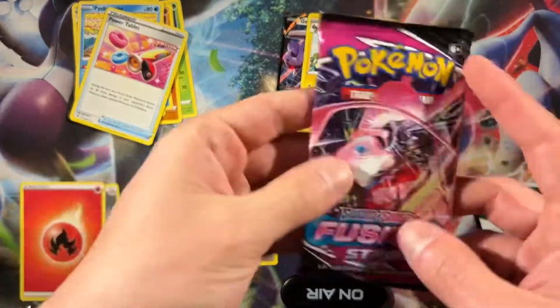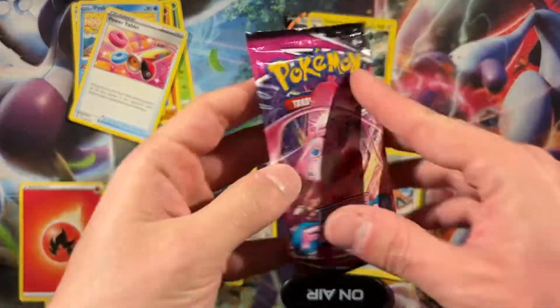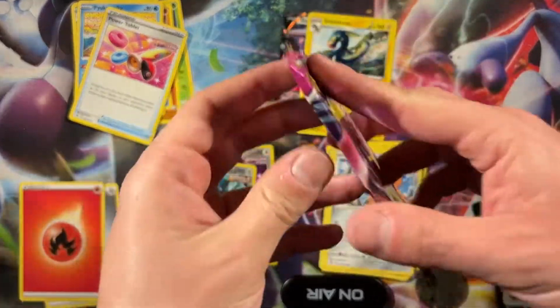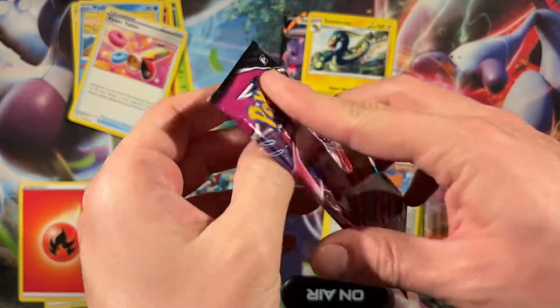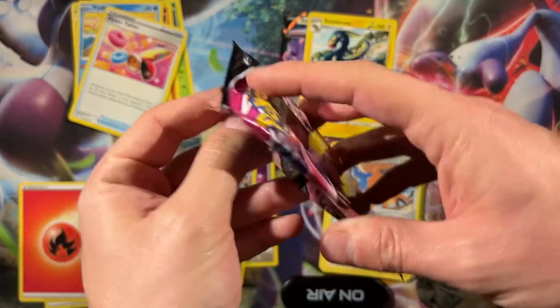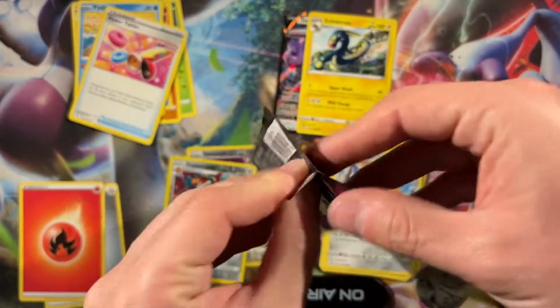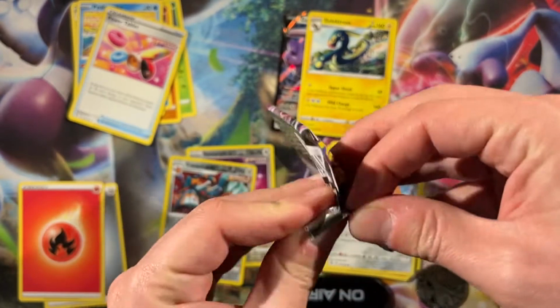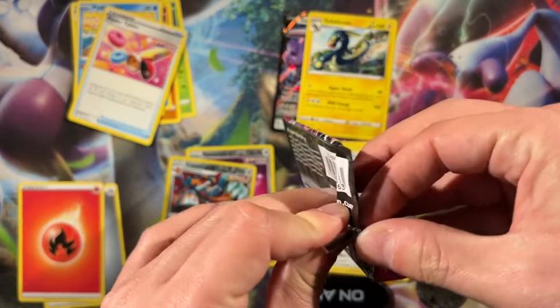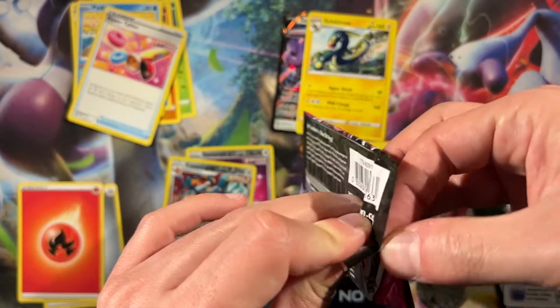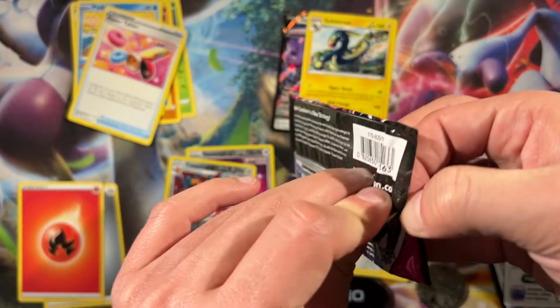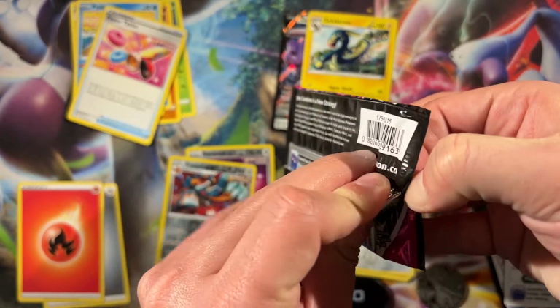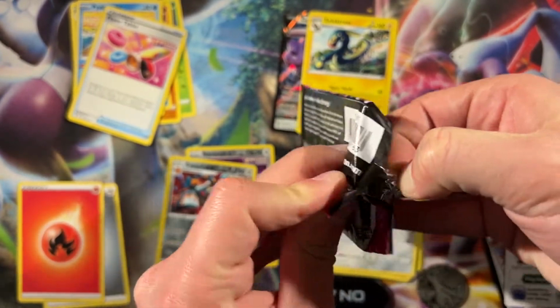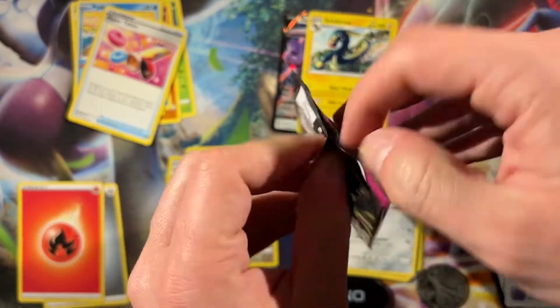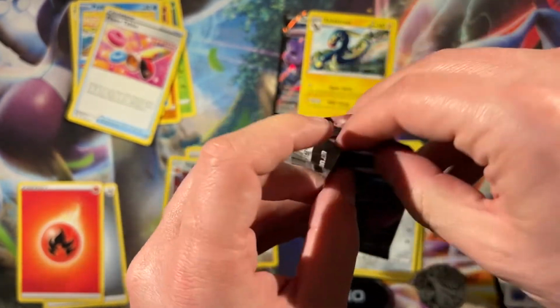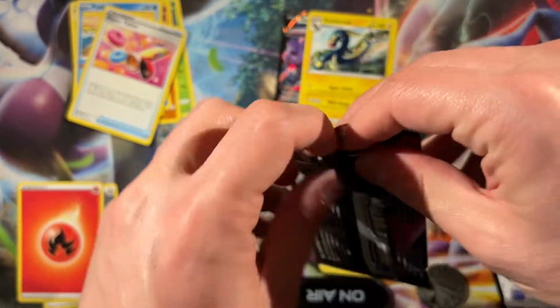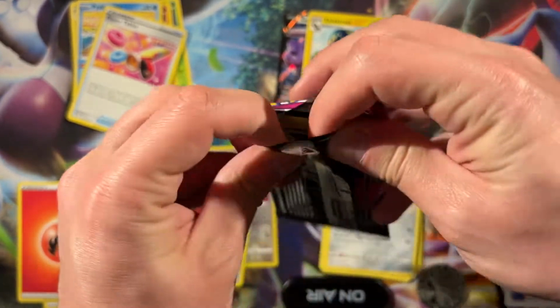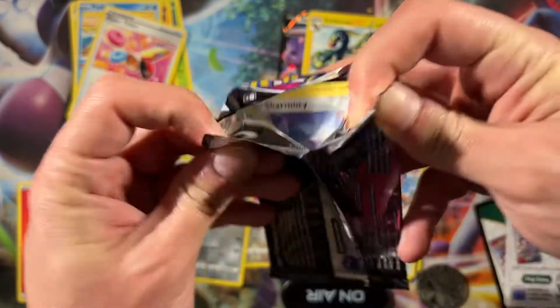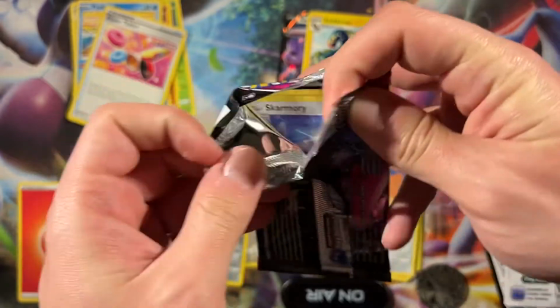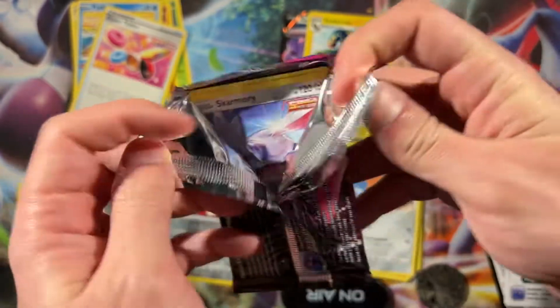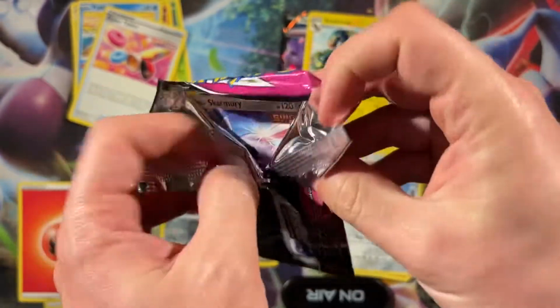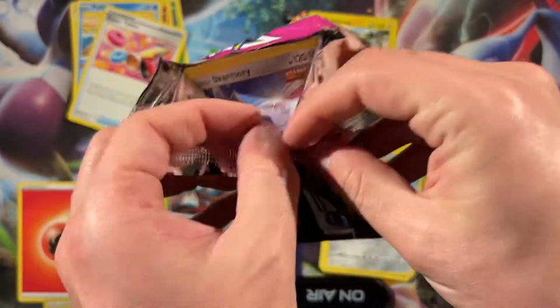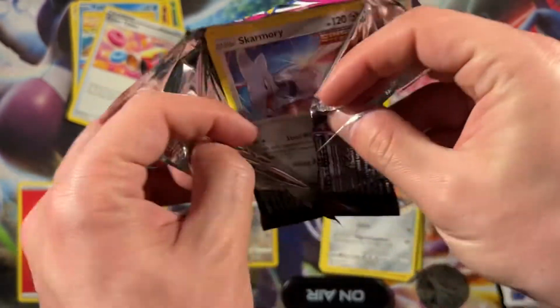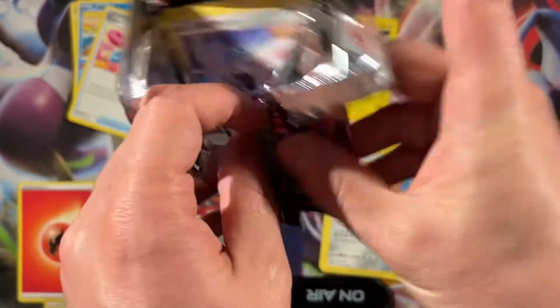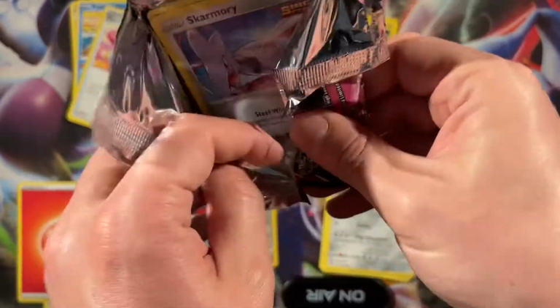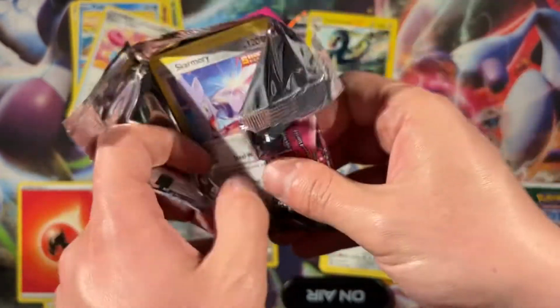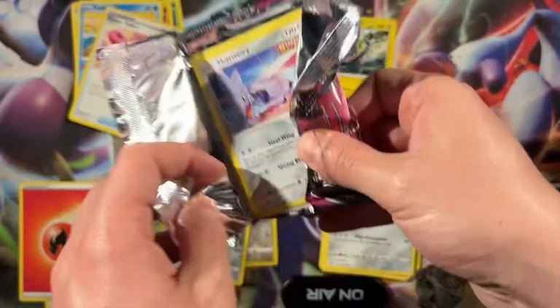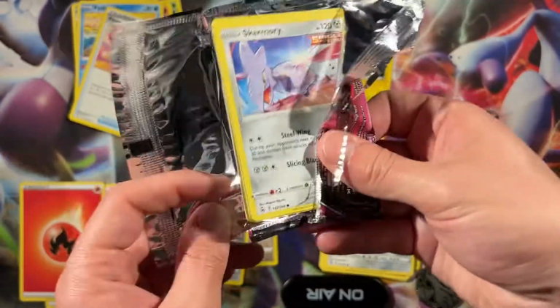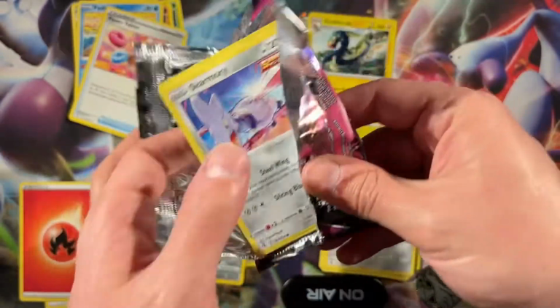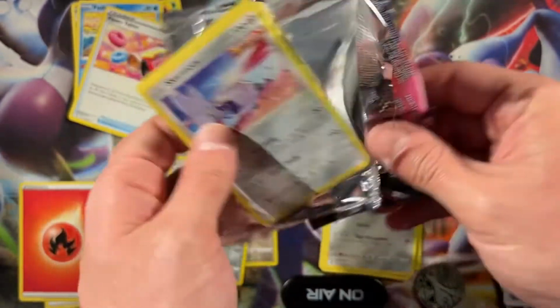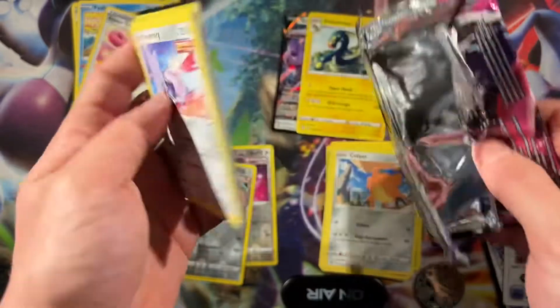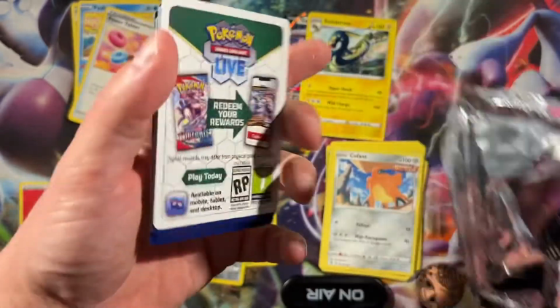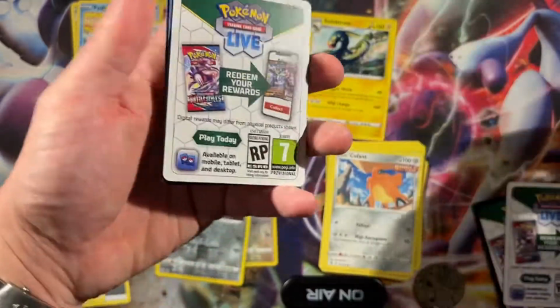Last pack, last pack — magic, I don't think so. This would have been a nice product to keep sealed, obviously, because these are going for like 25 dollars on TCG Player, or 30 dollars I think.